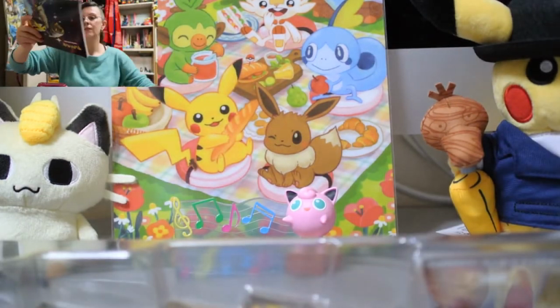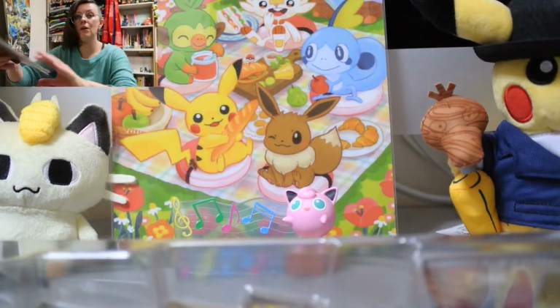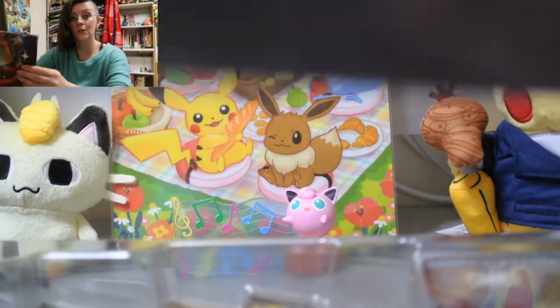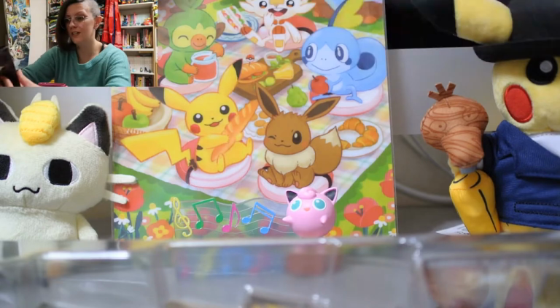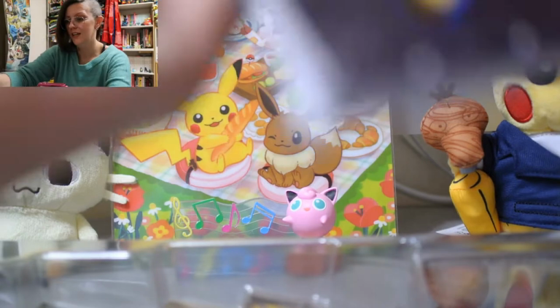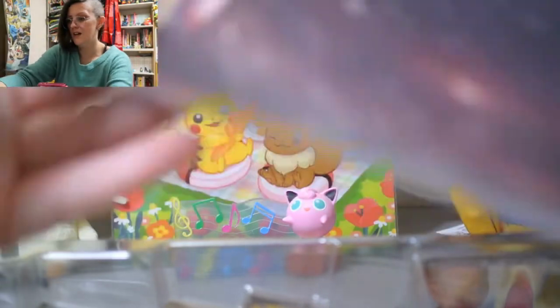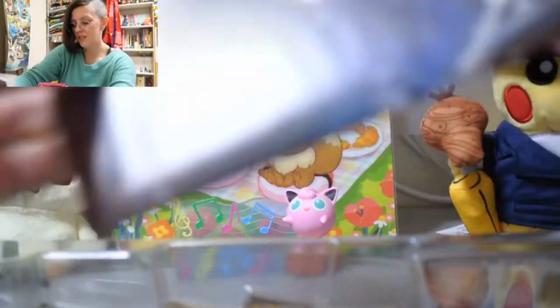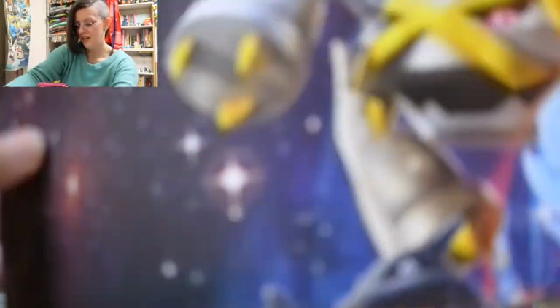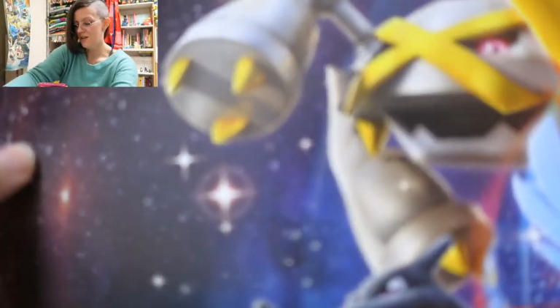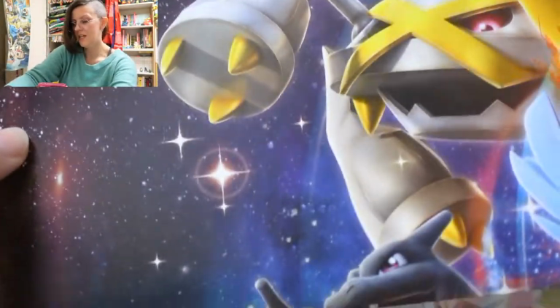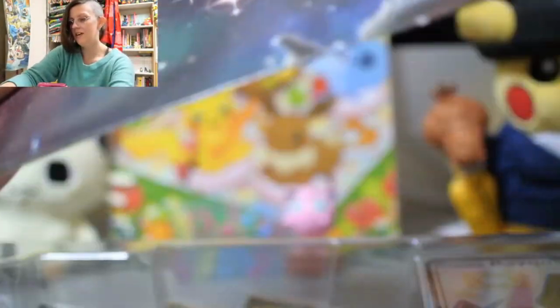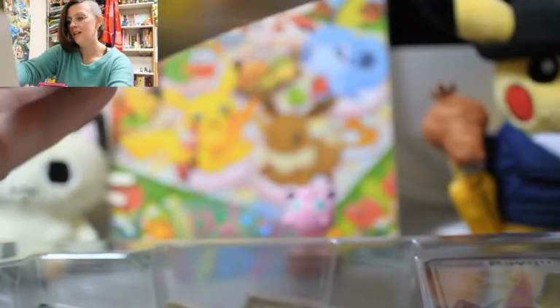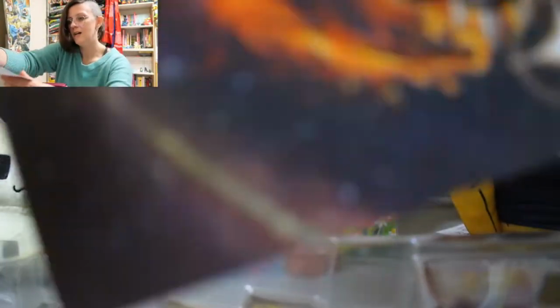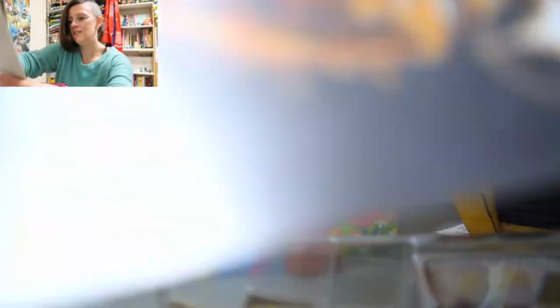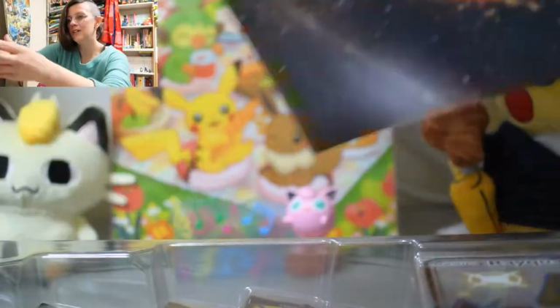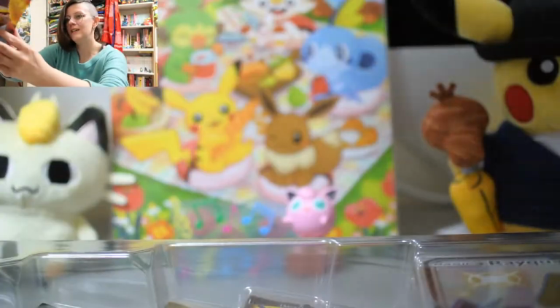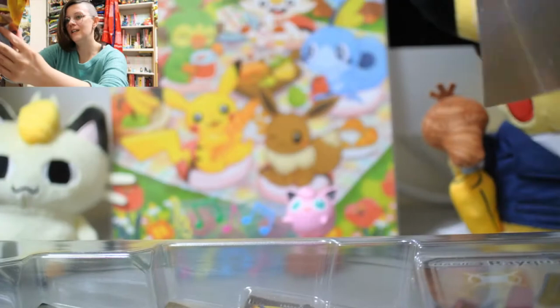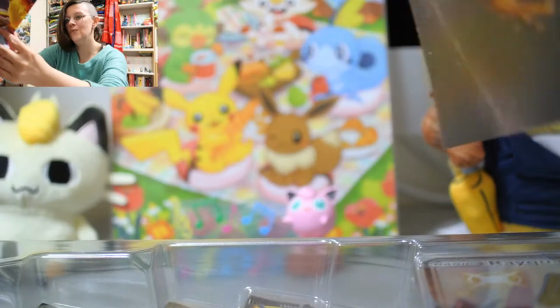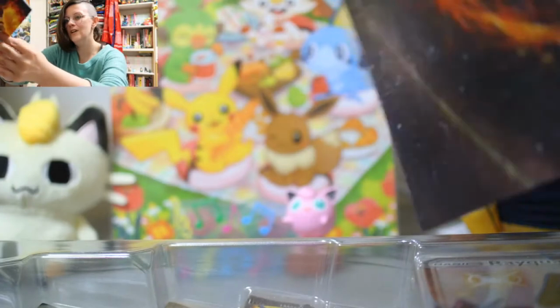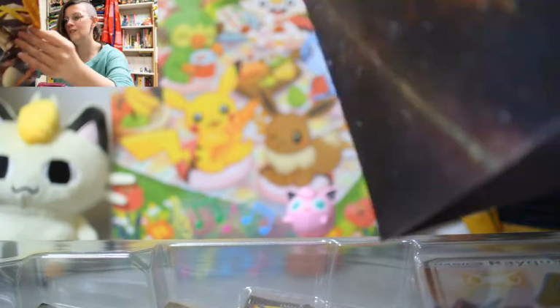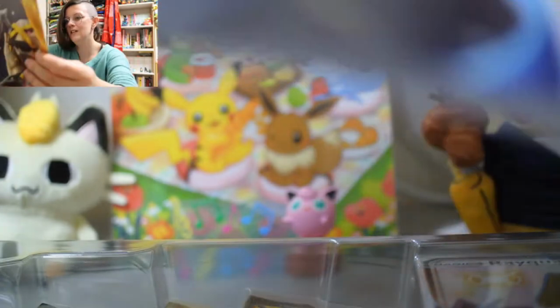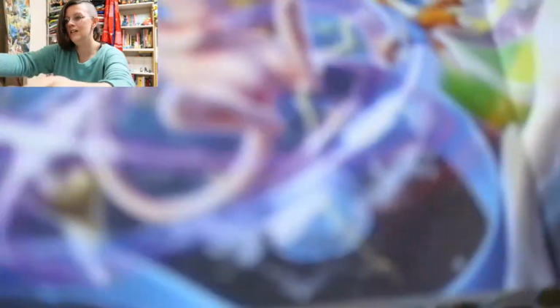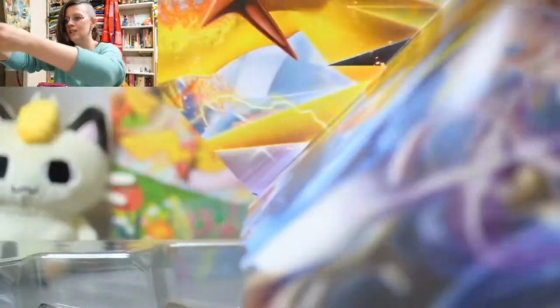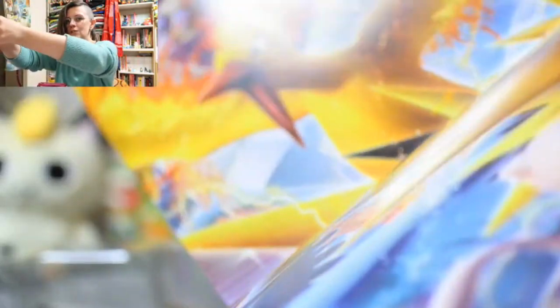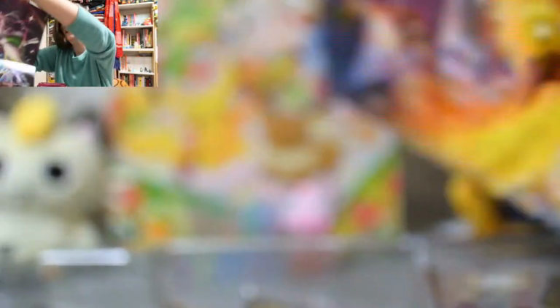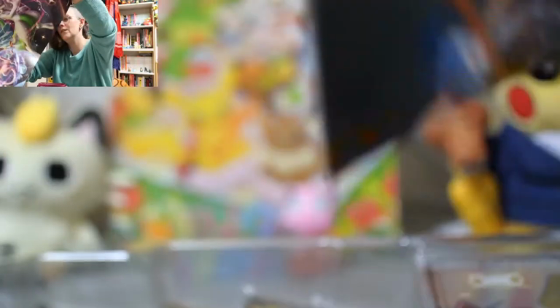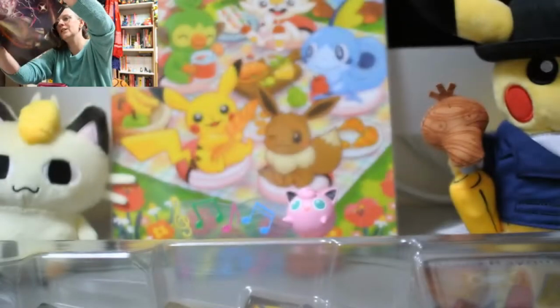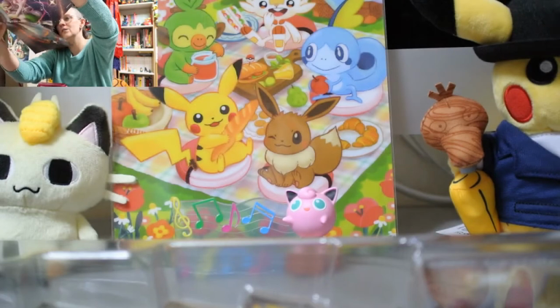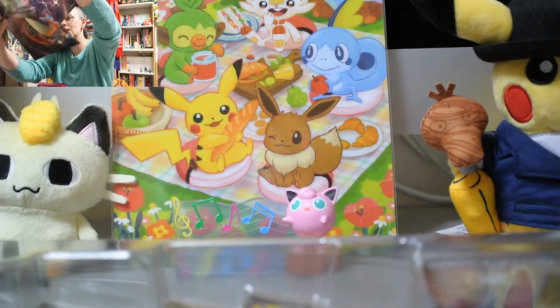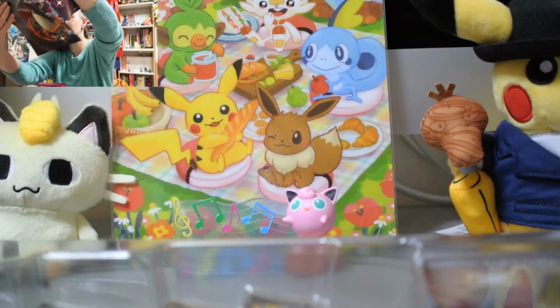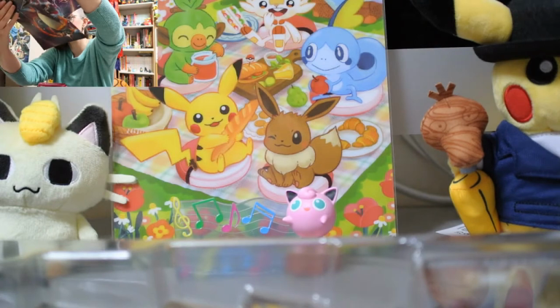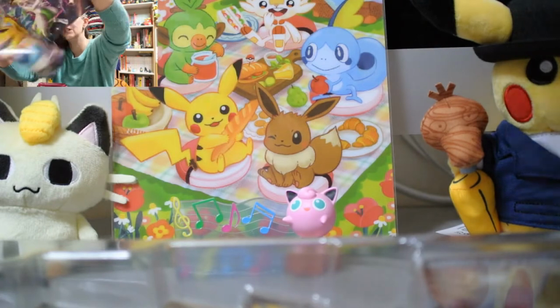There's a poster in here. The Nikon can't handle the majesty of this, but that is very nice. Let's just do one of these and show it to the Canon — I think that's easier.